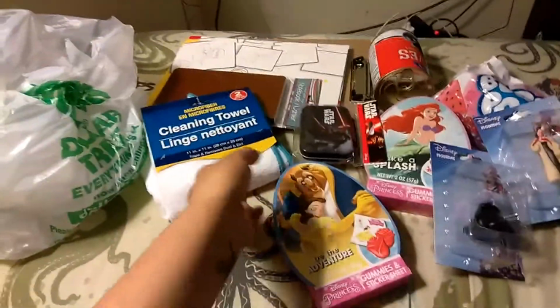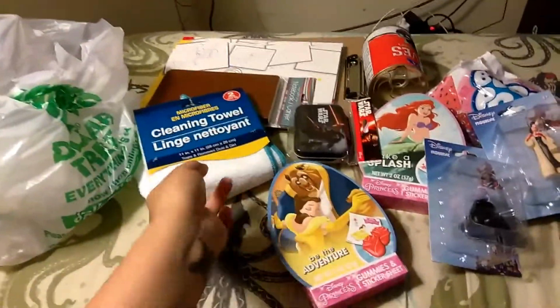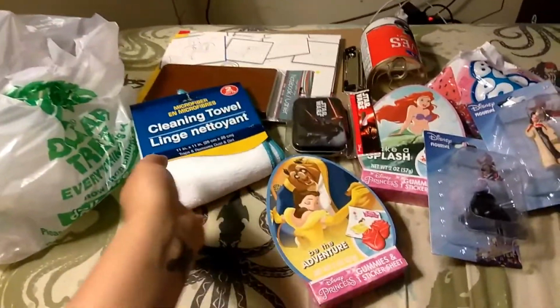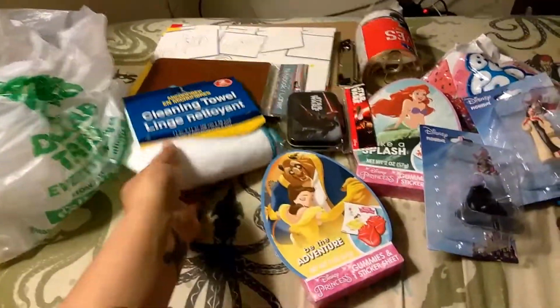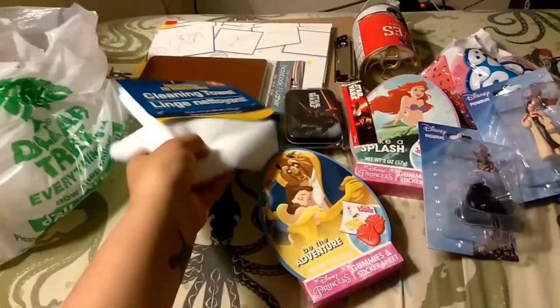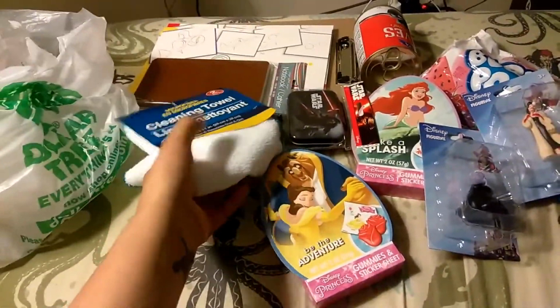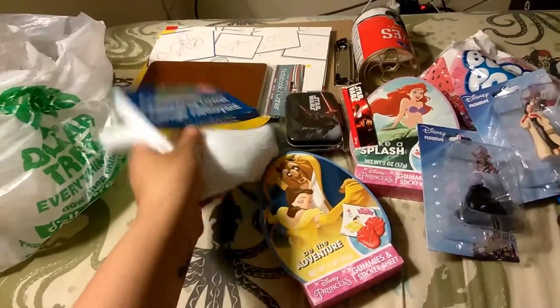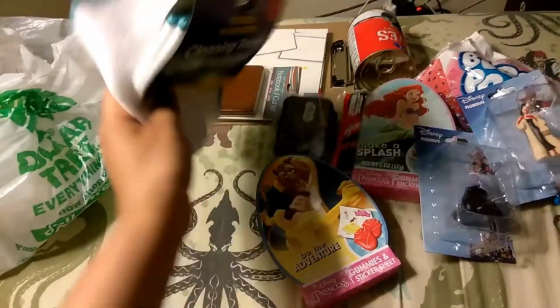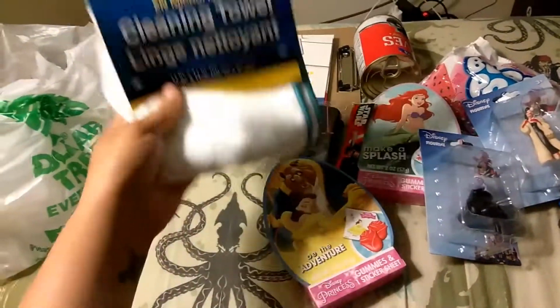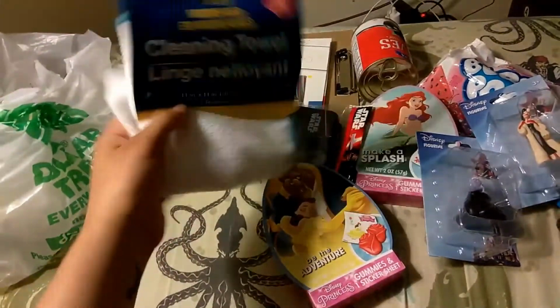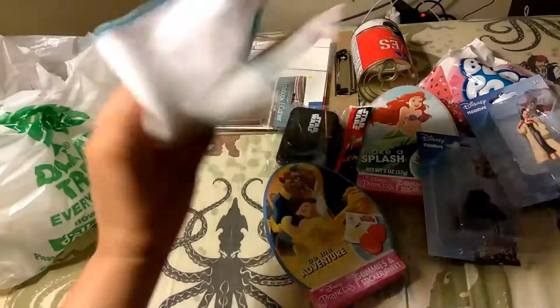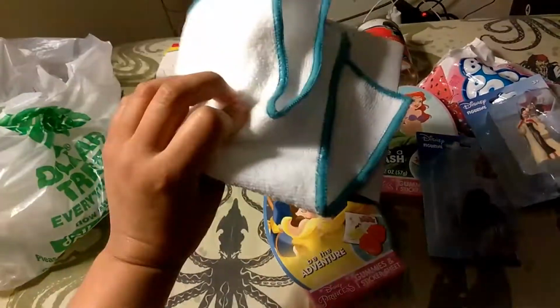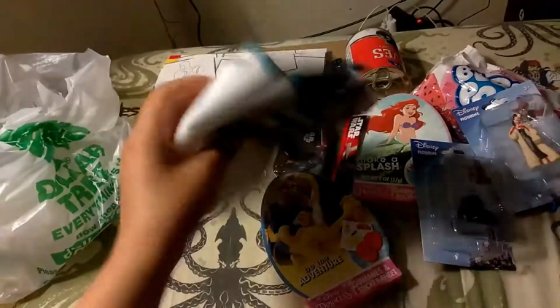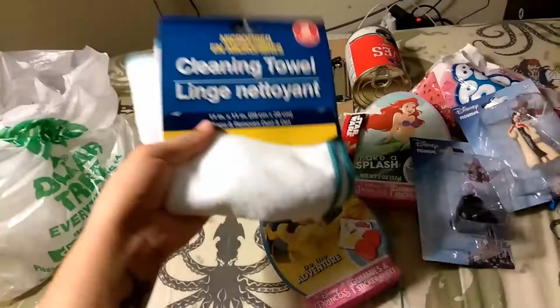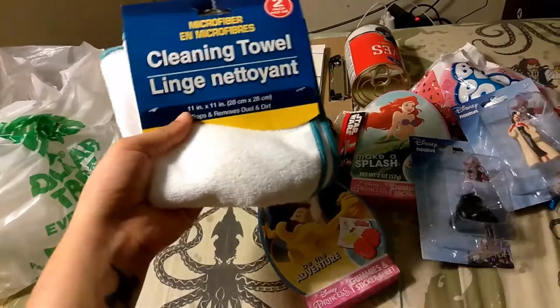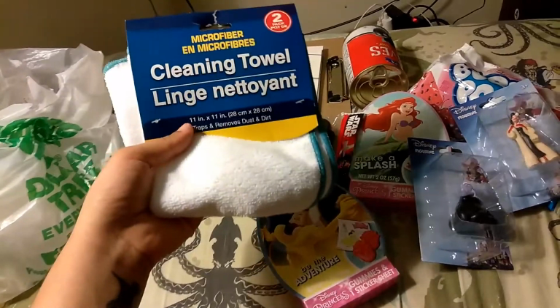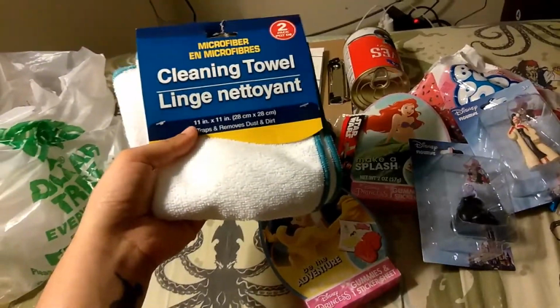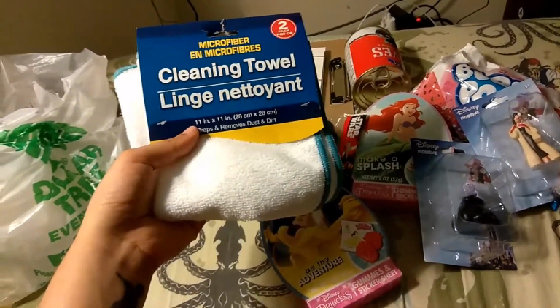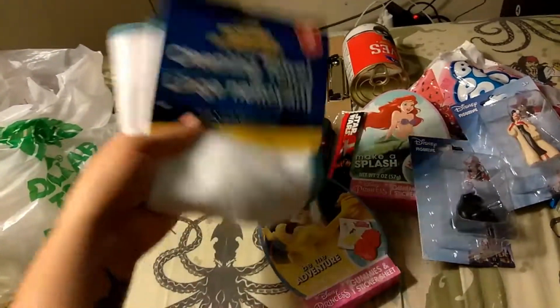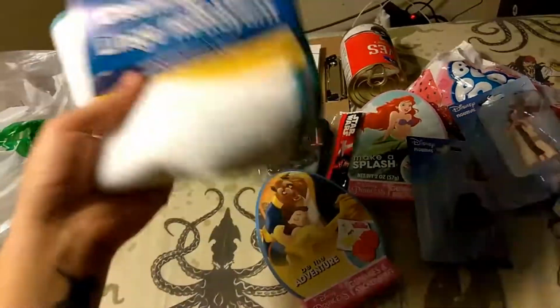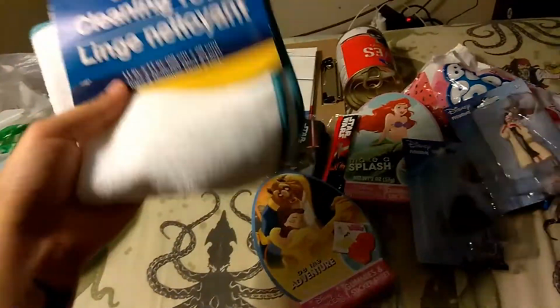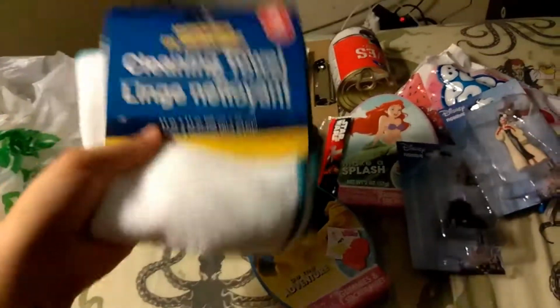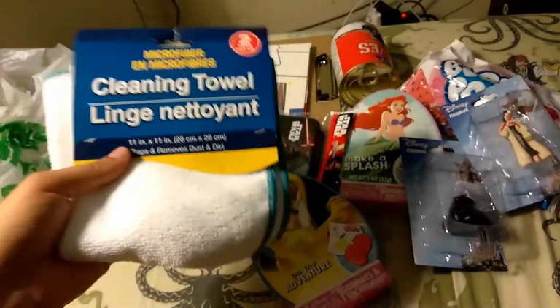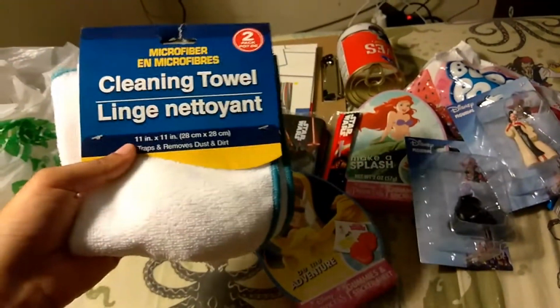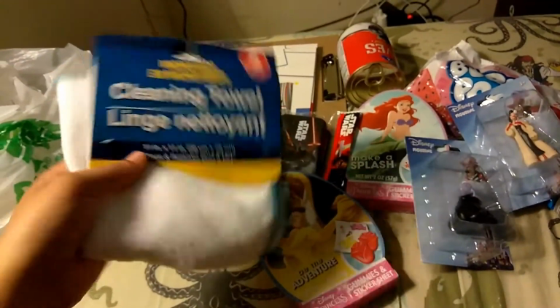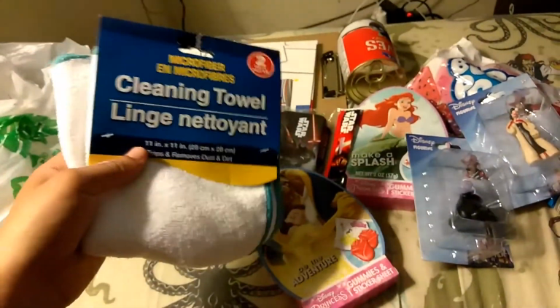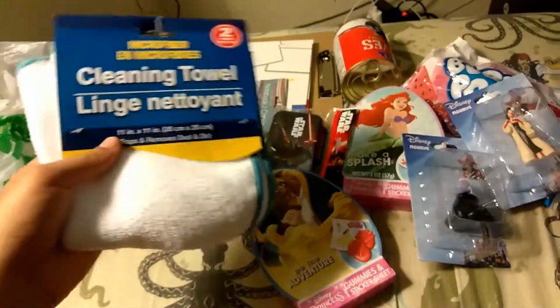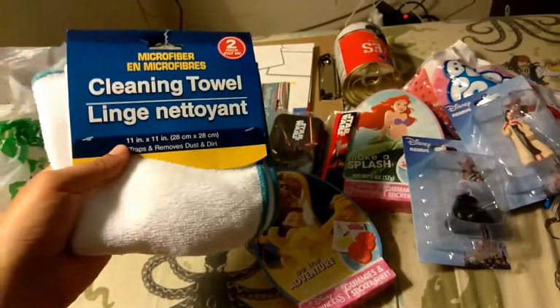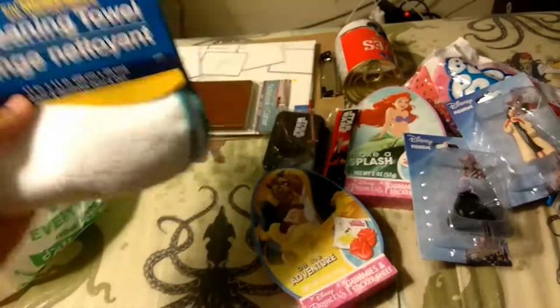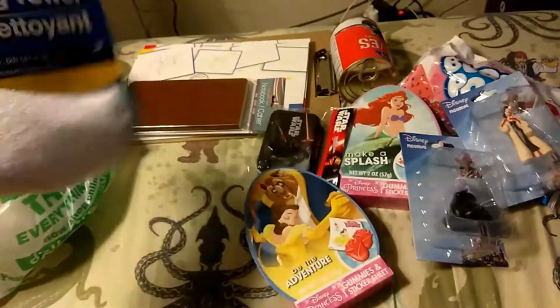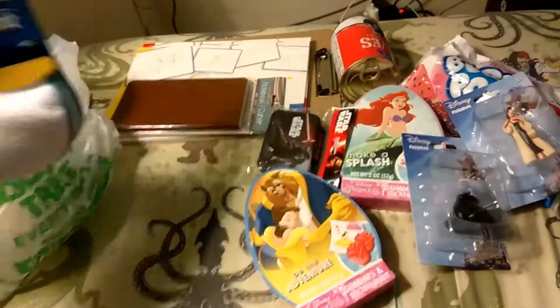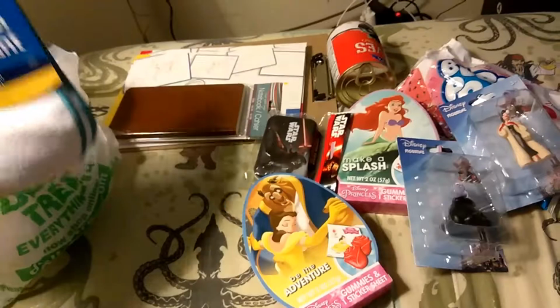I have here a cleaning towel, which I need because my bookshelves where I keep my movies and stuff, they get dusty literally like every two days.